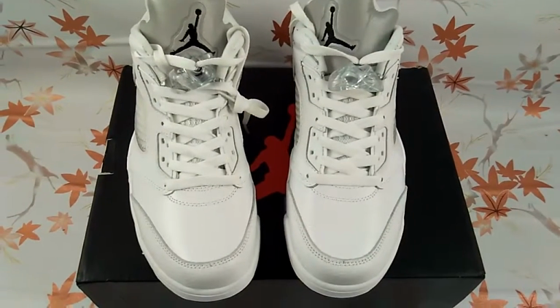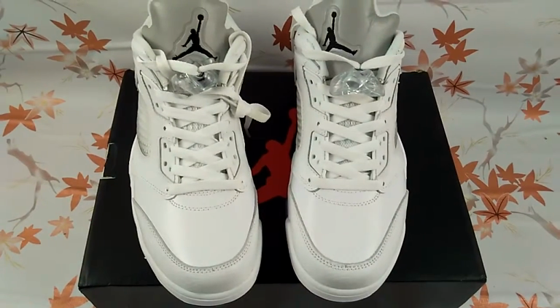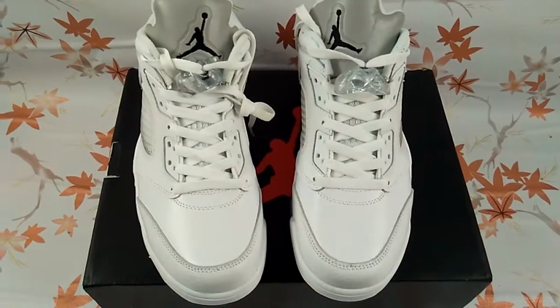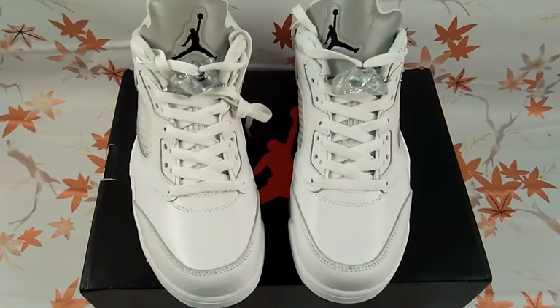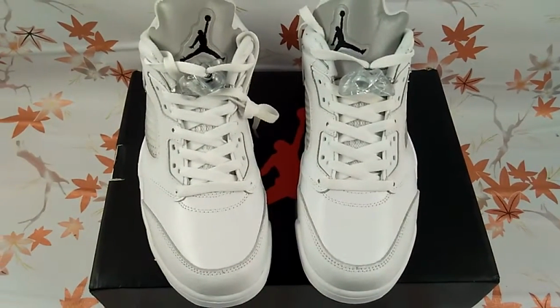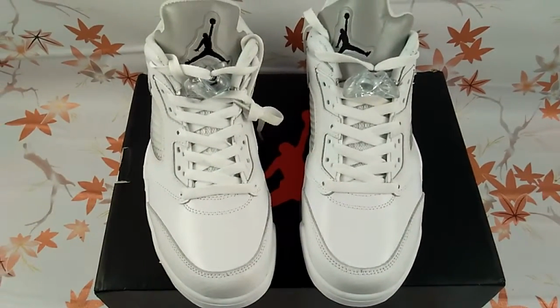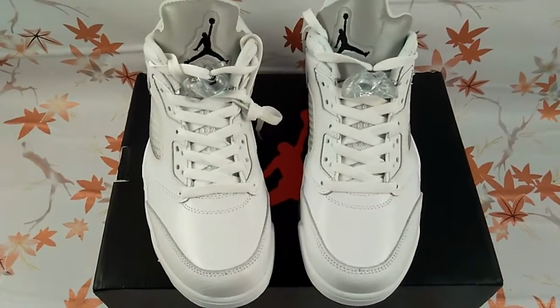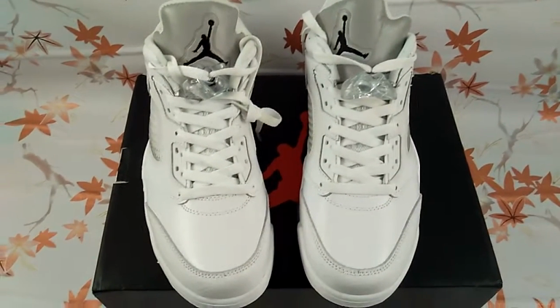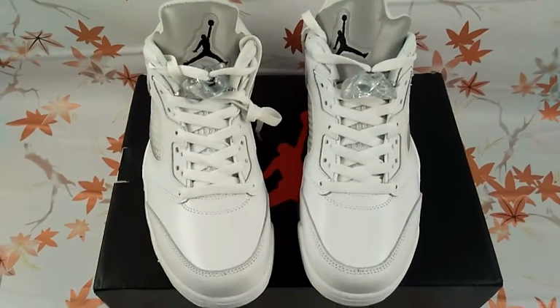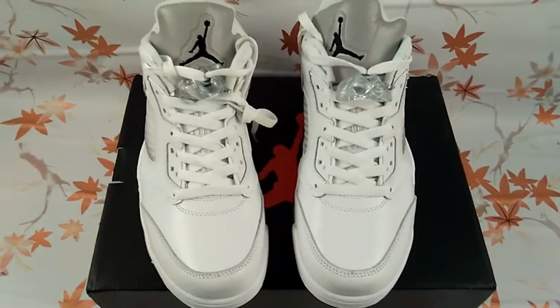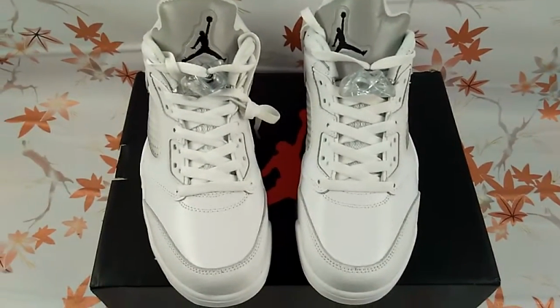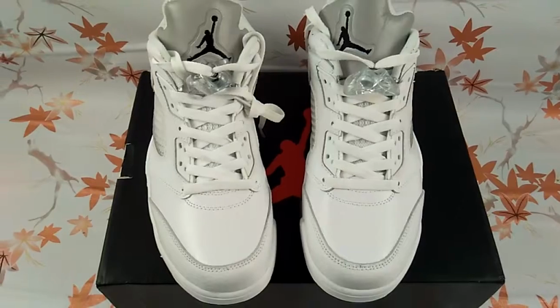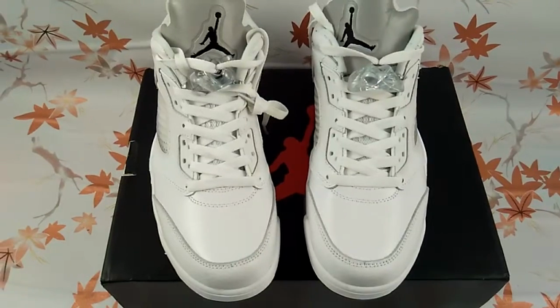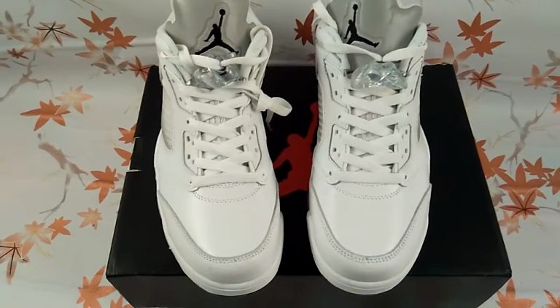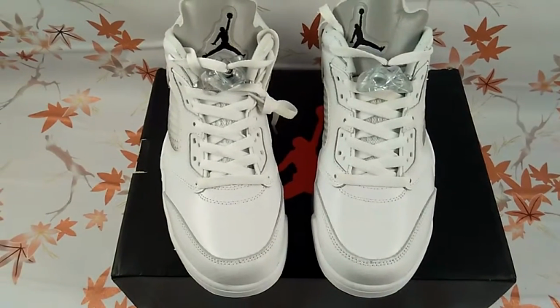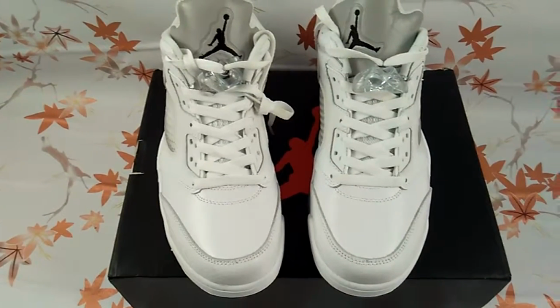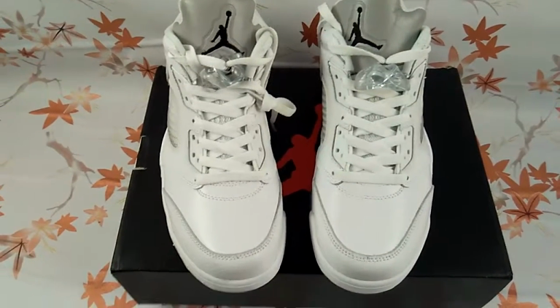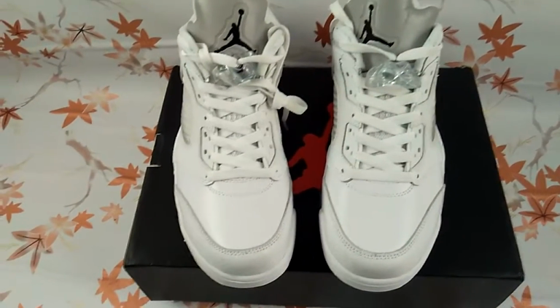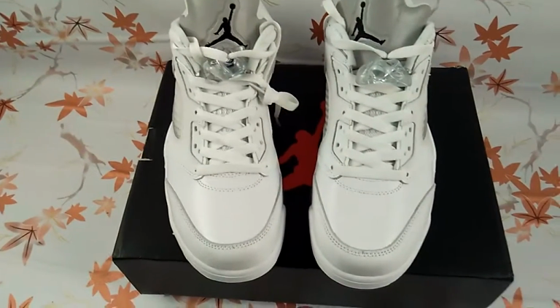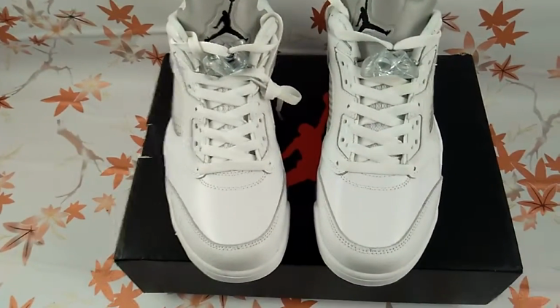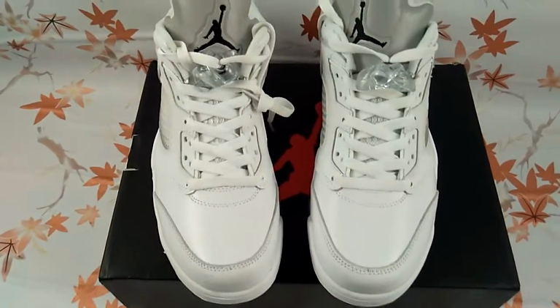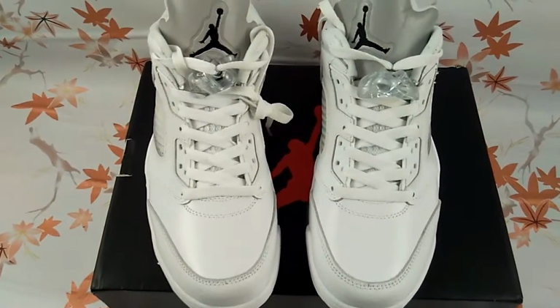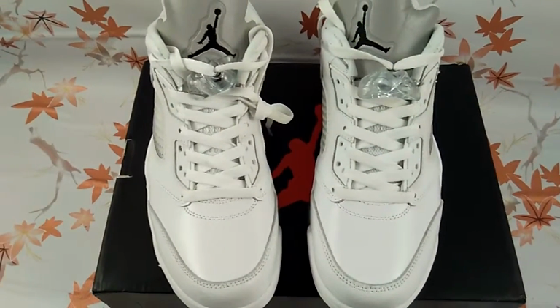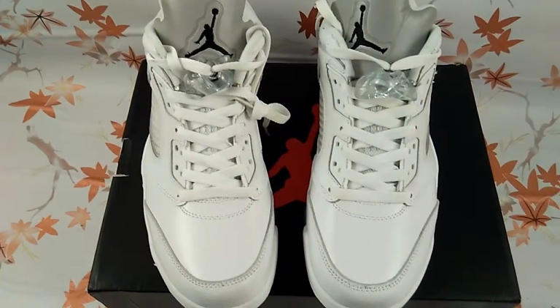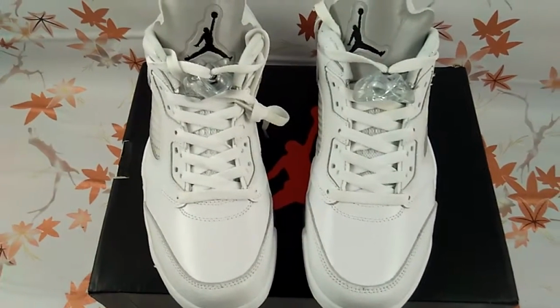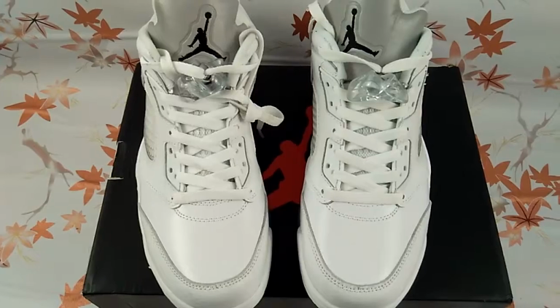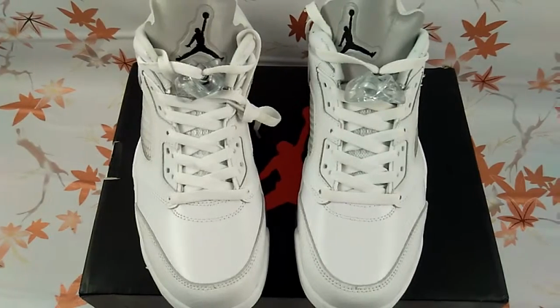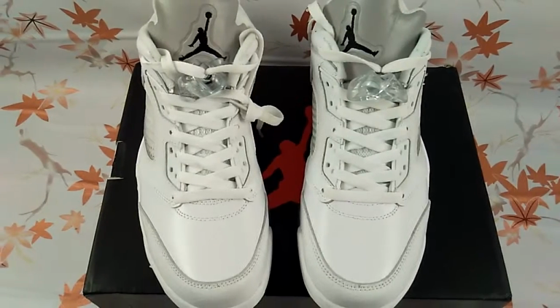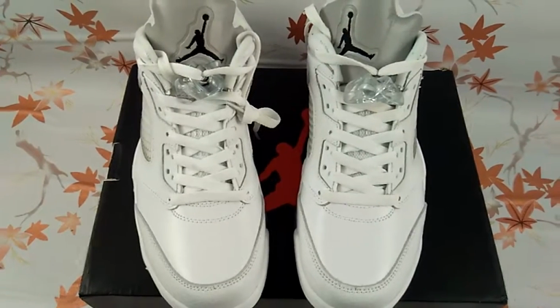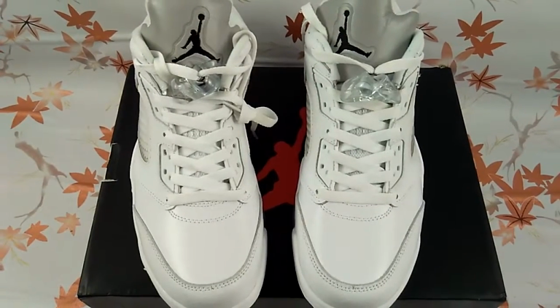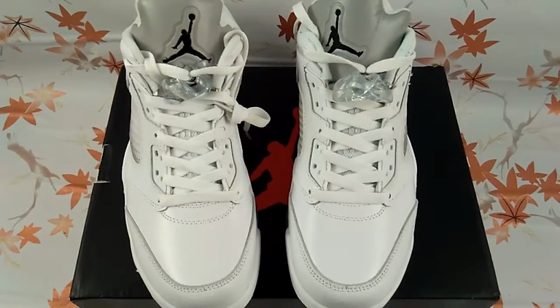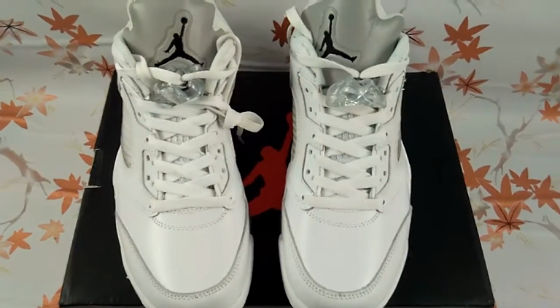This is Lili from ivcakes.biz. I would like to introduce our new sneakers today: Jordan 5 white metallic silver.